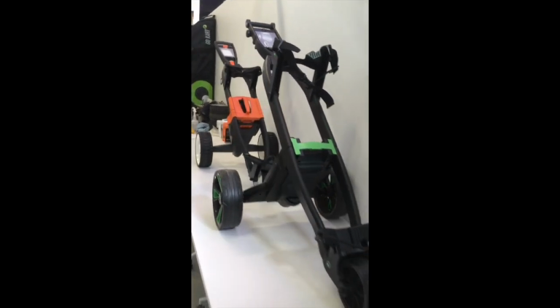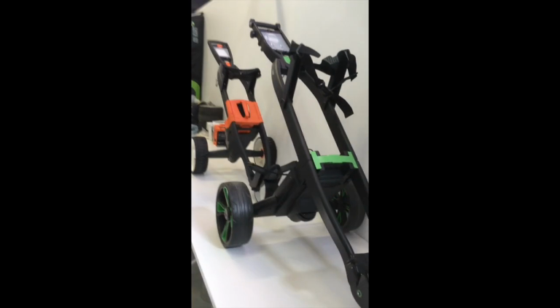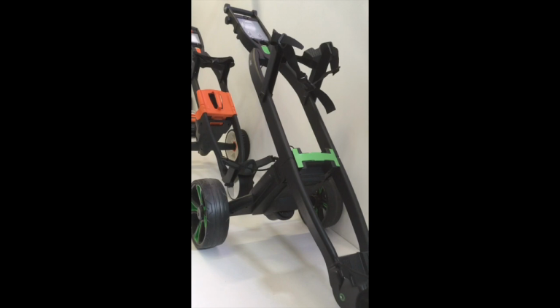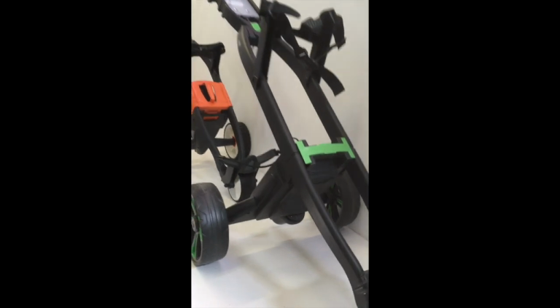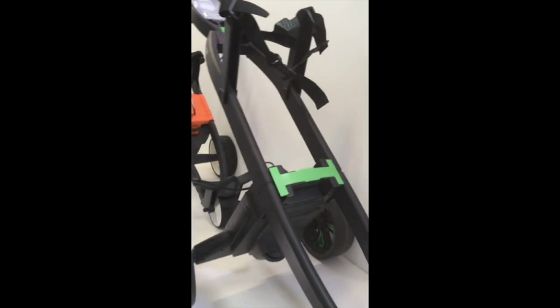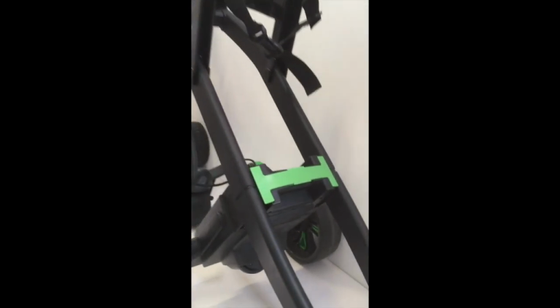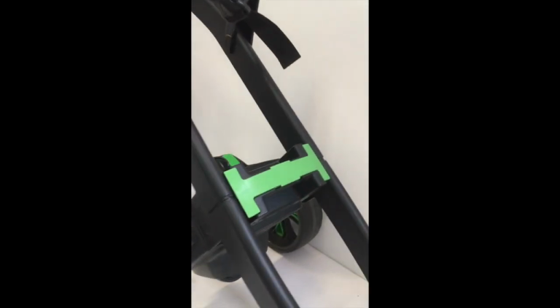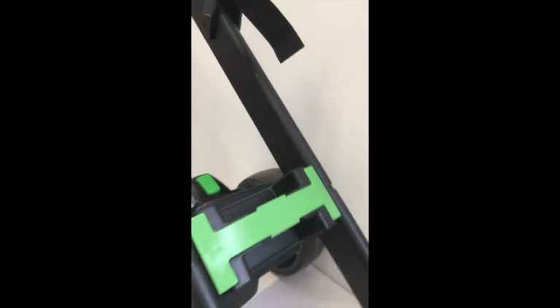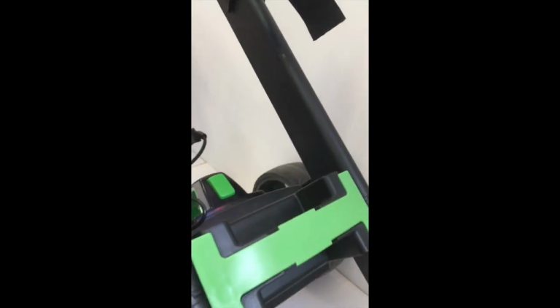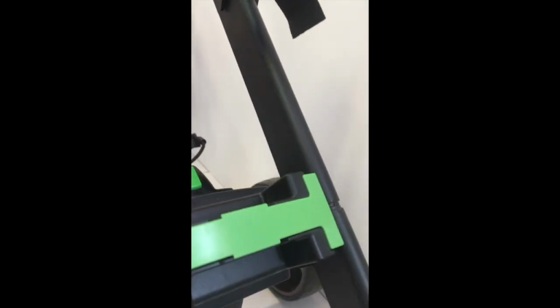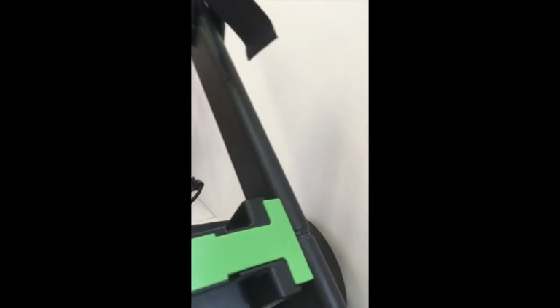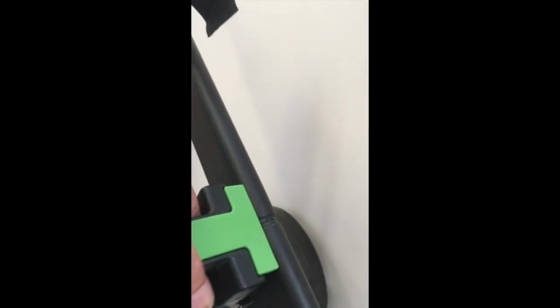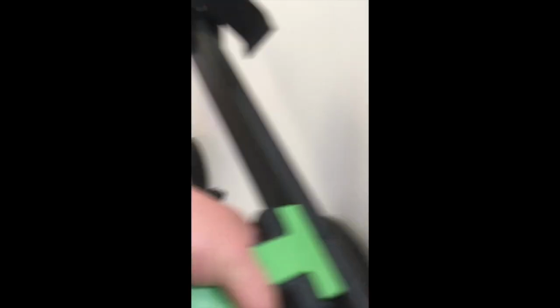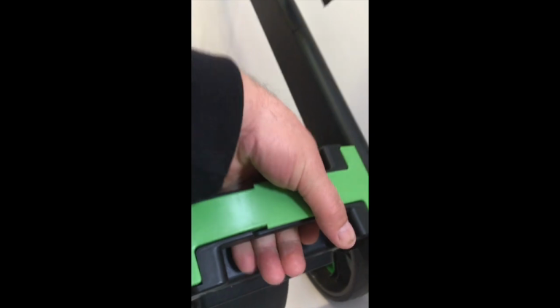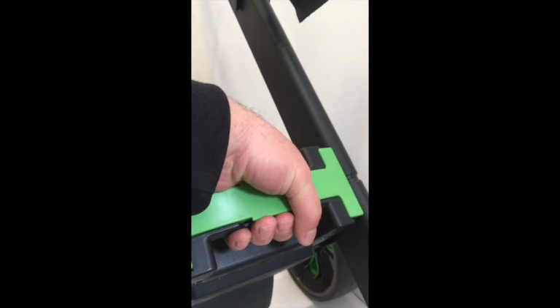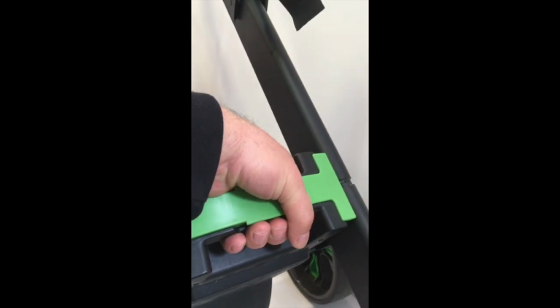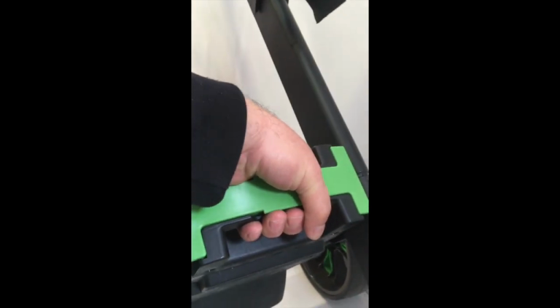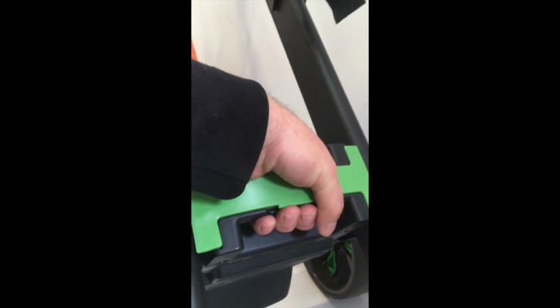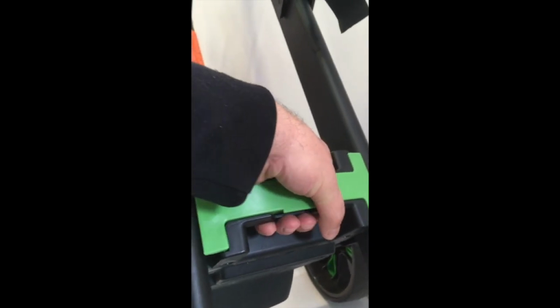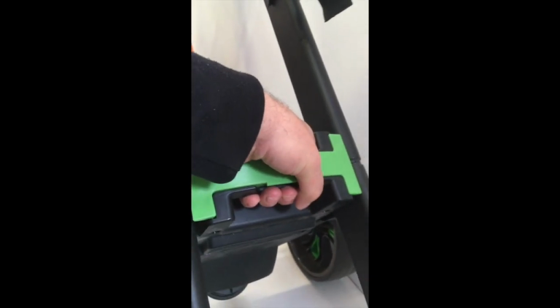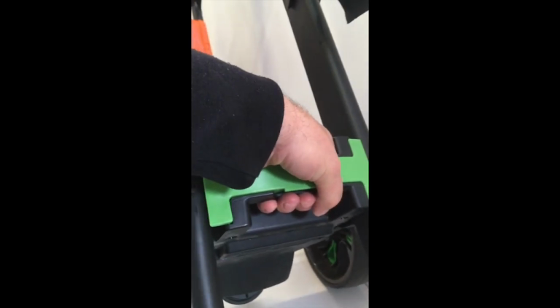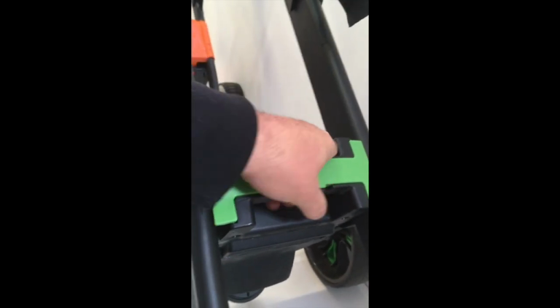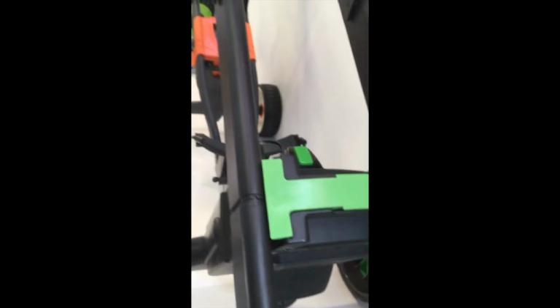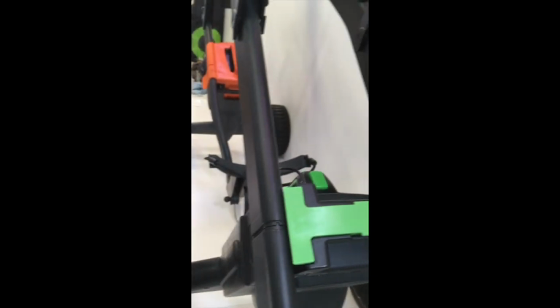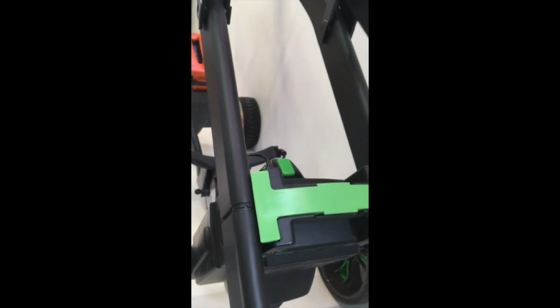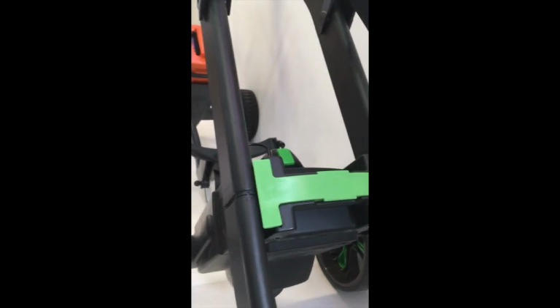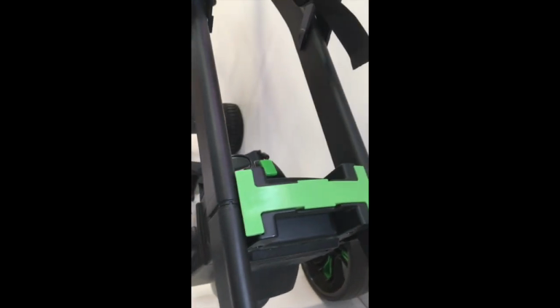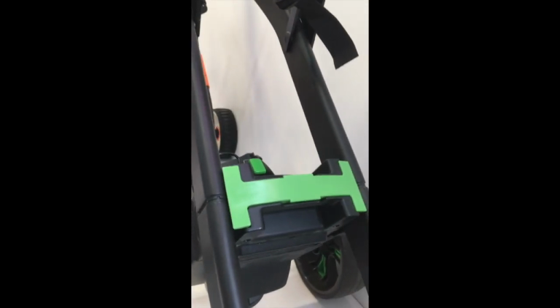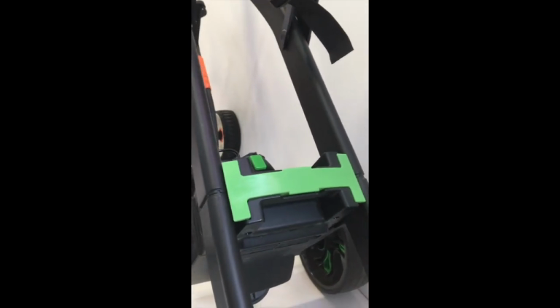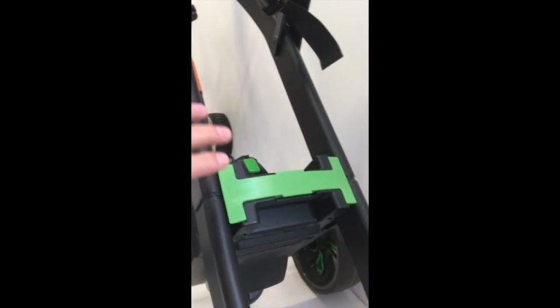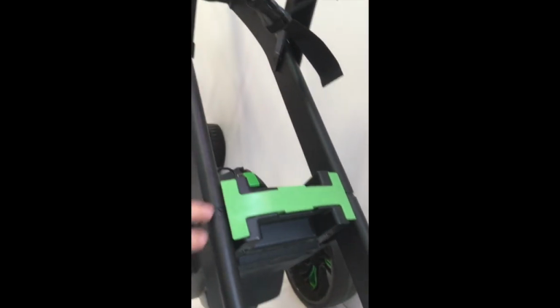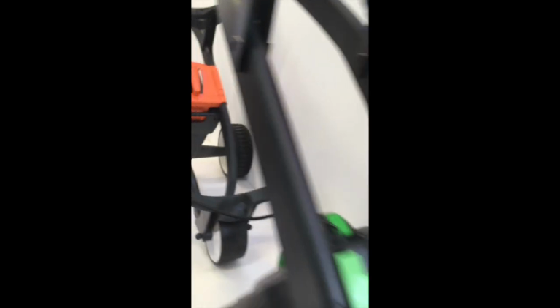The first major change you're going to see is where the battery used to be on the trolley — there is now a carry handle, so you can carry the golf trolley around like that. The weight isn't much different, although it is a bit heavier because the battery stays in.